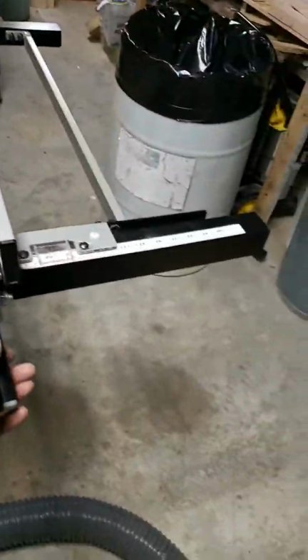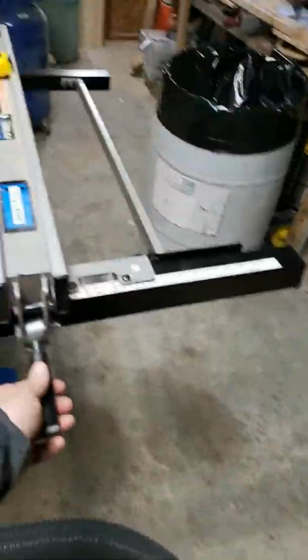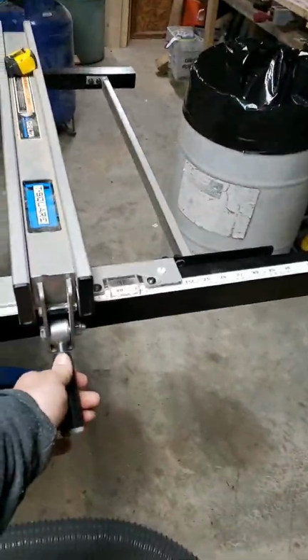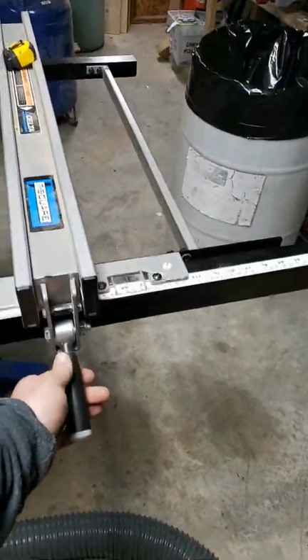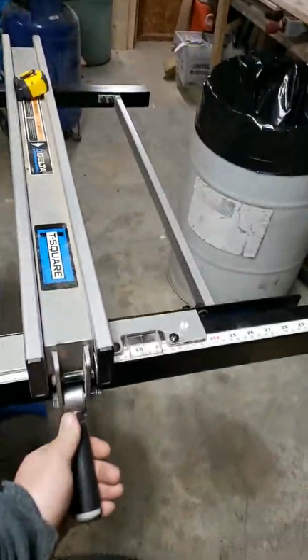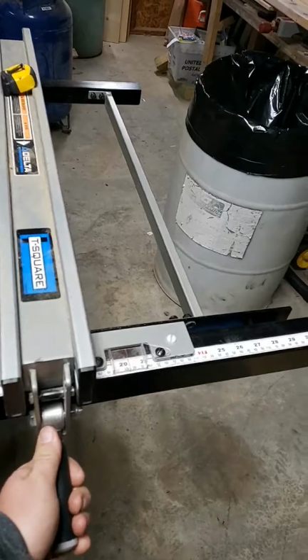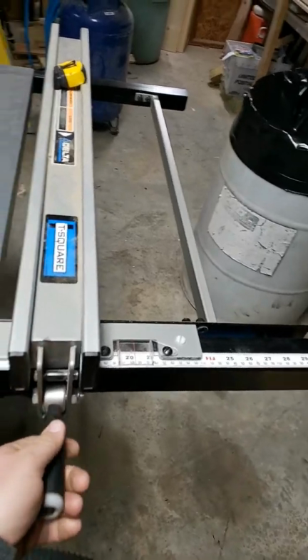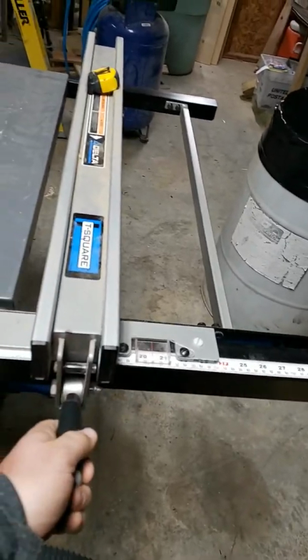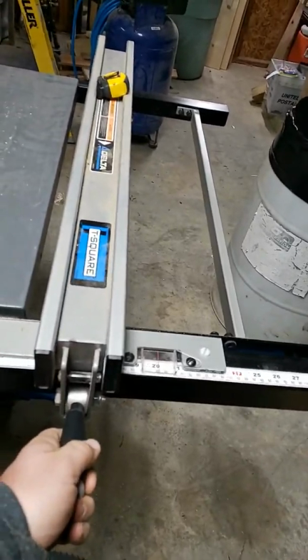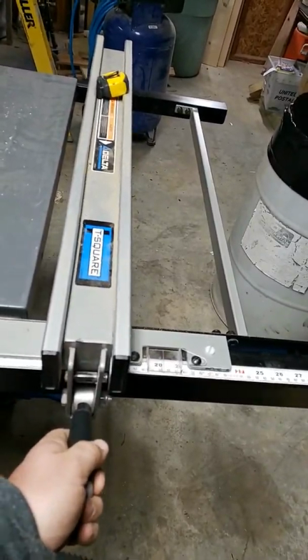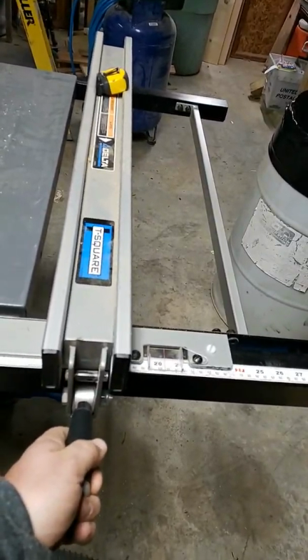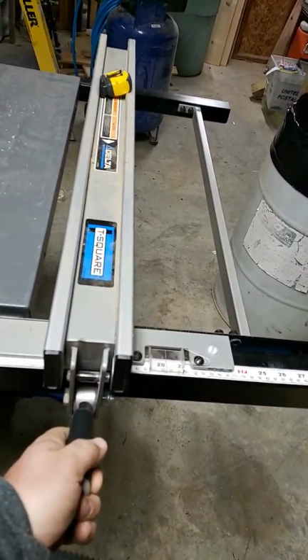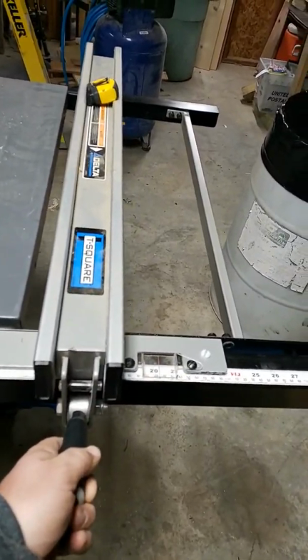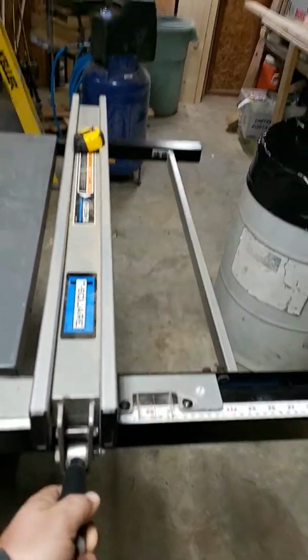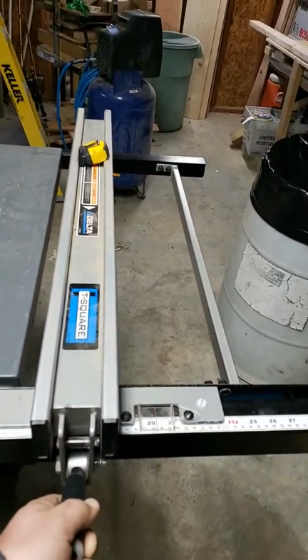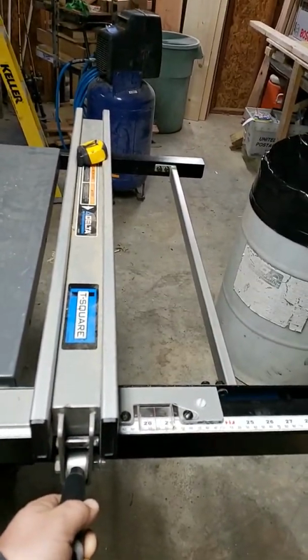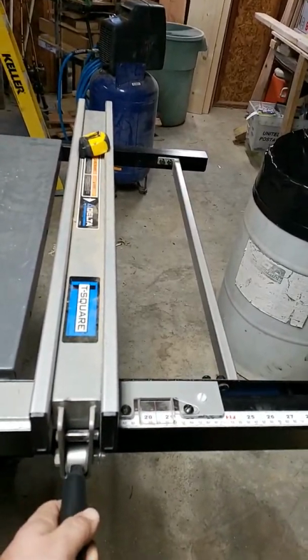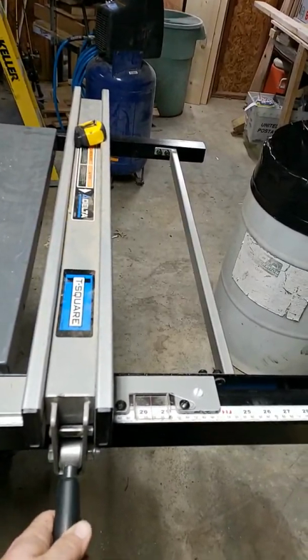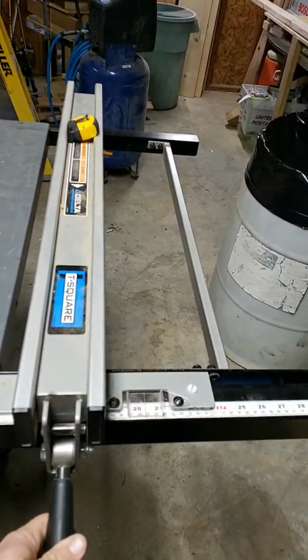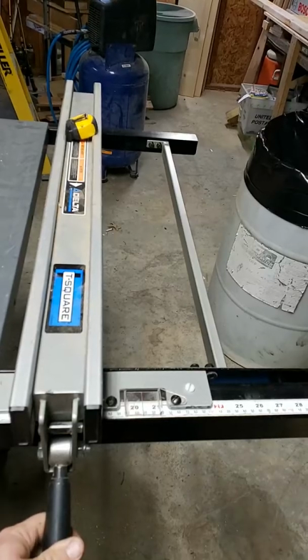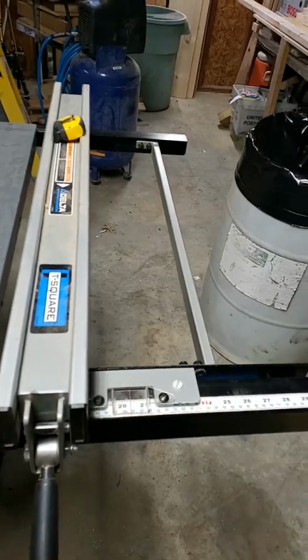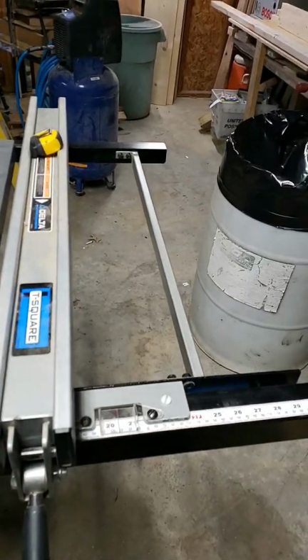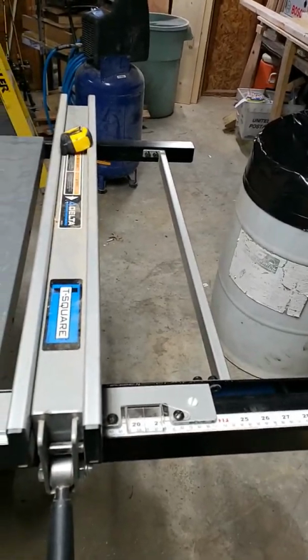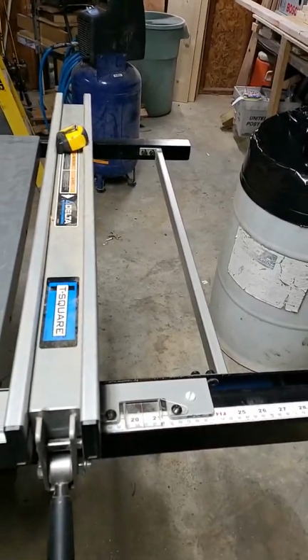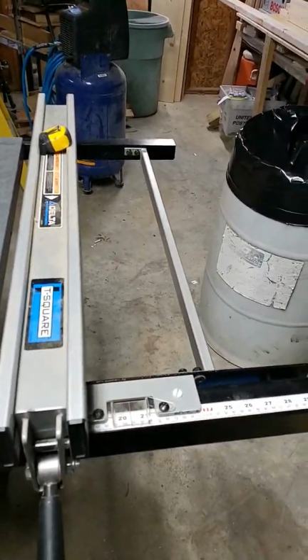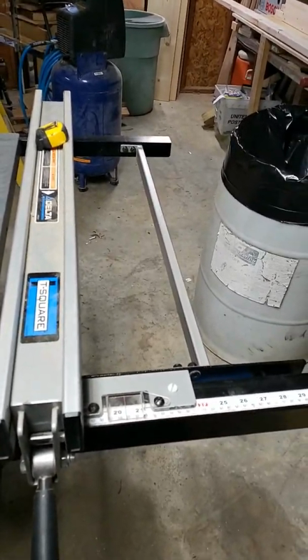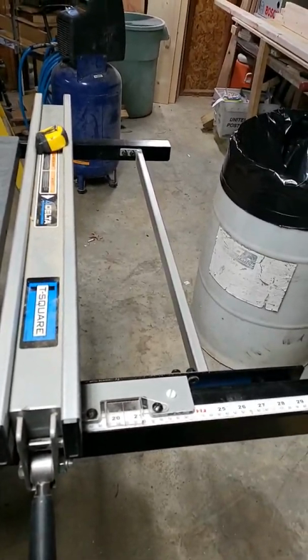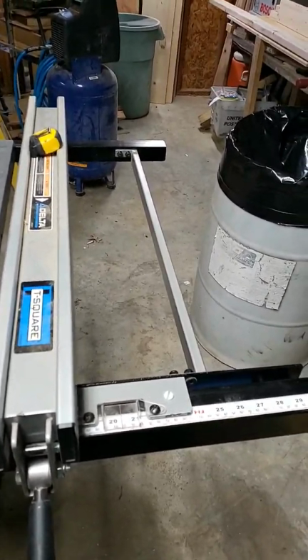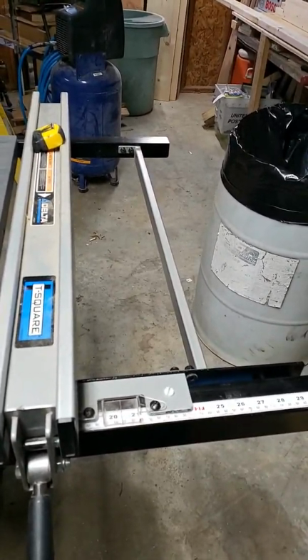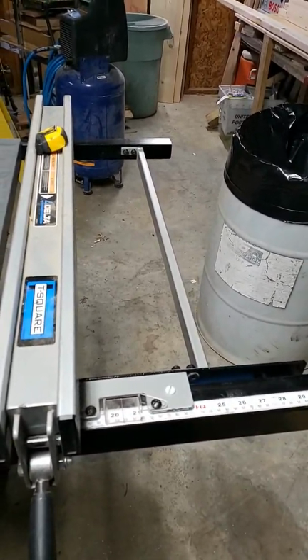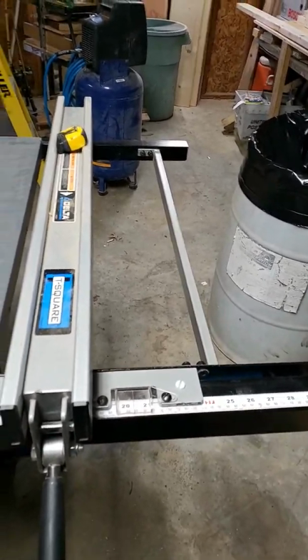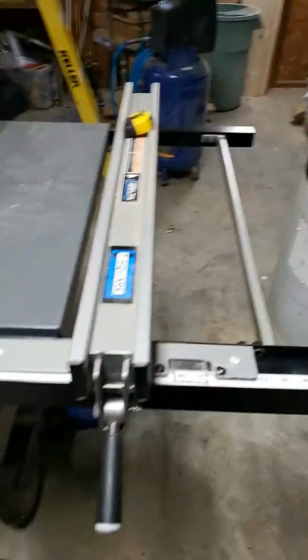The T-square here, when you break it loose, it wiggles back and forth without moving the back. Once you tighten it up, I've never had a problem with it being inaccurate. It's just a note so that people know about it.